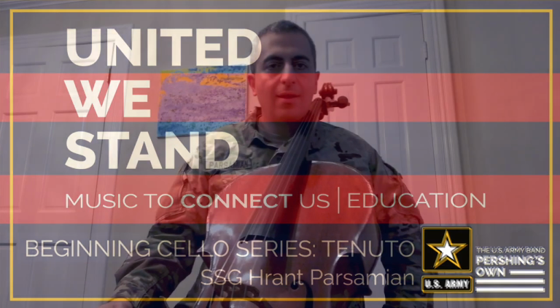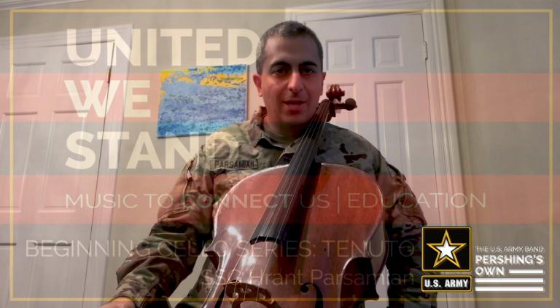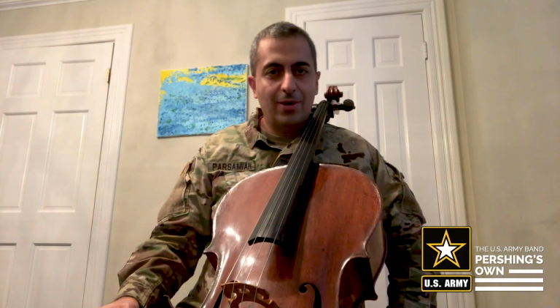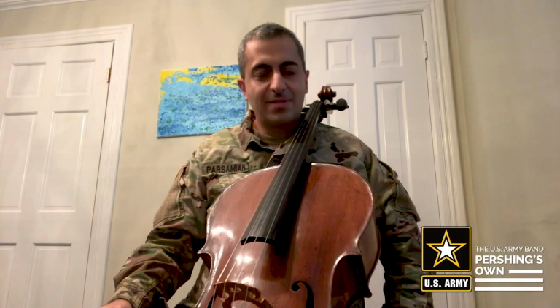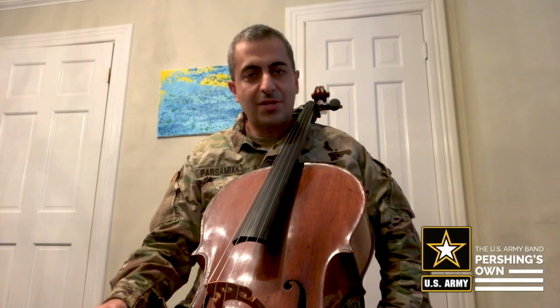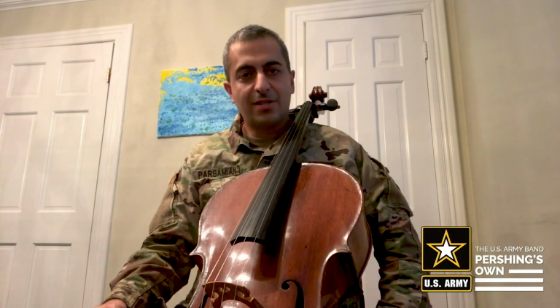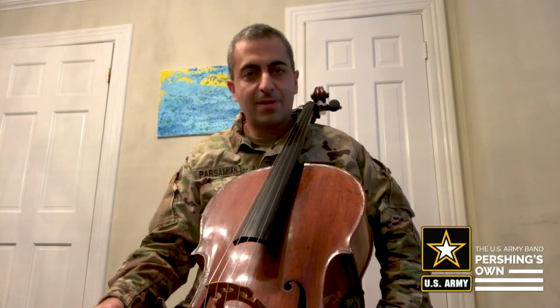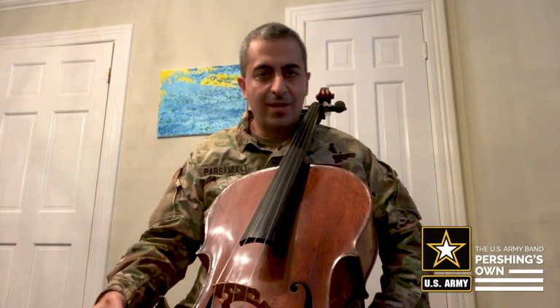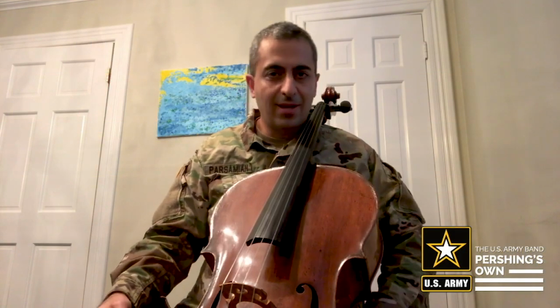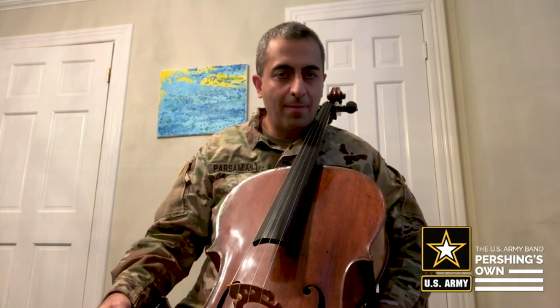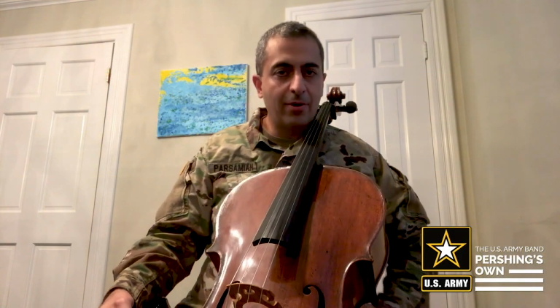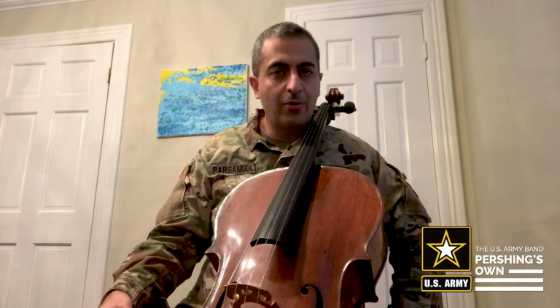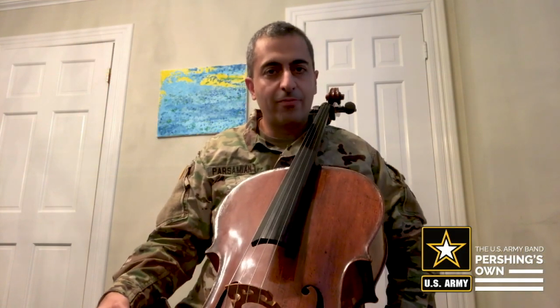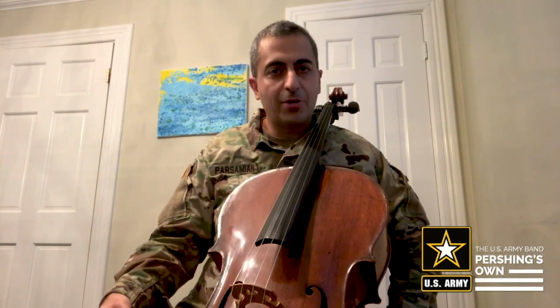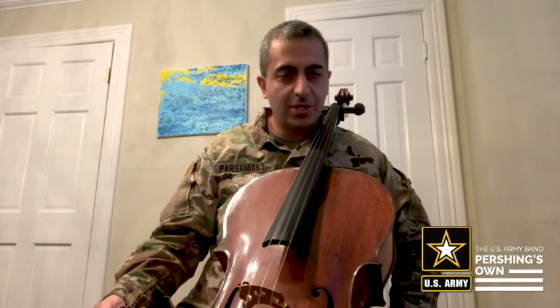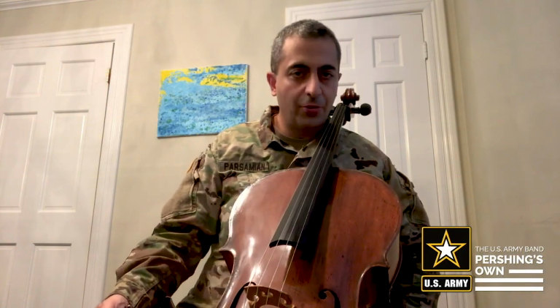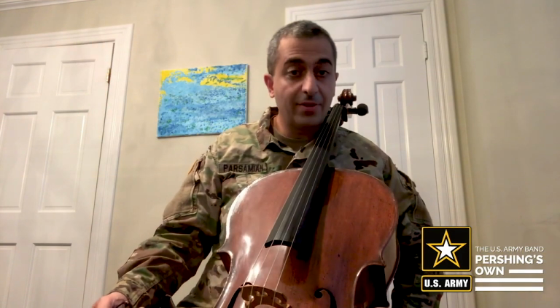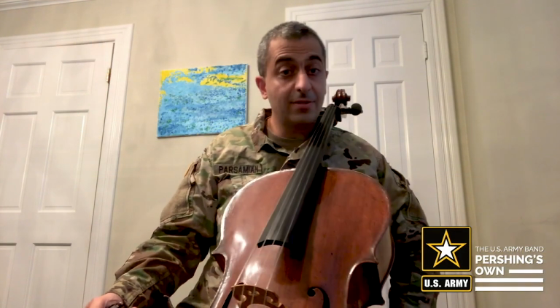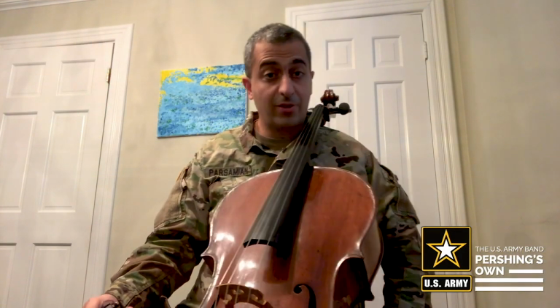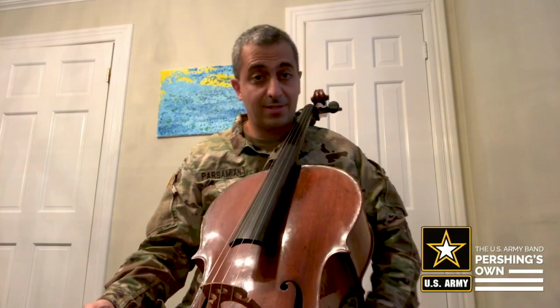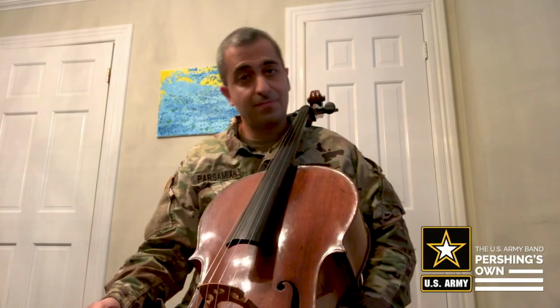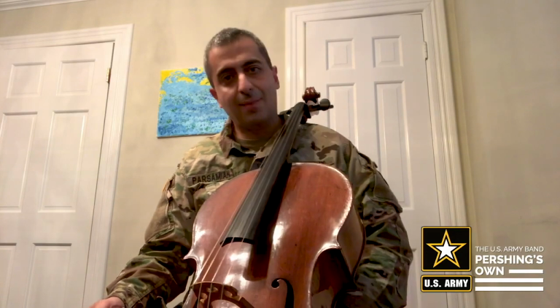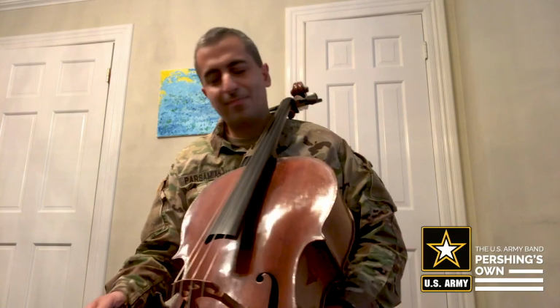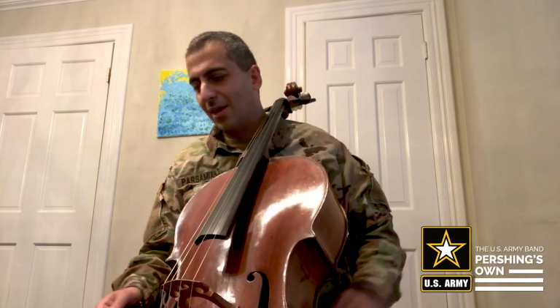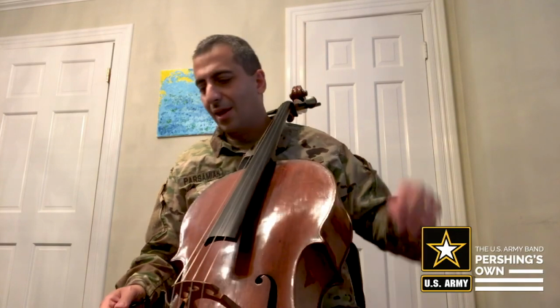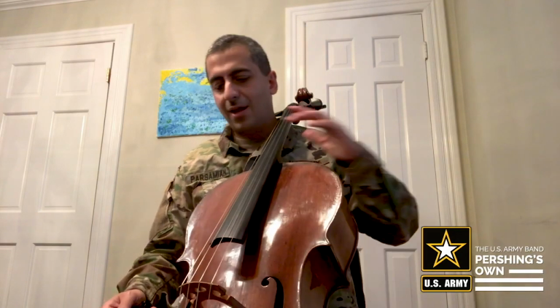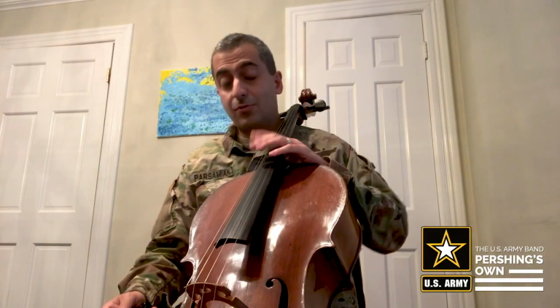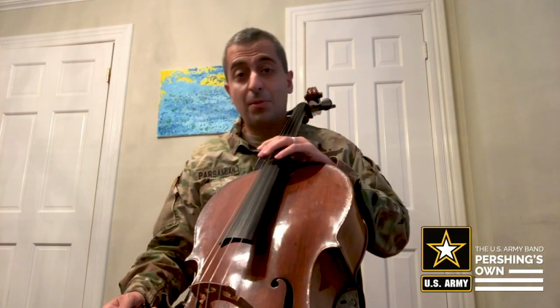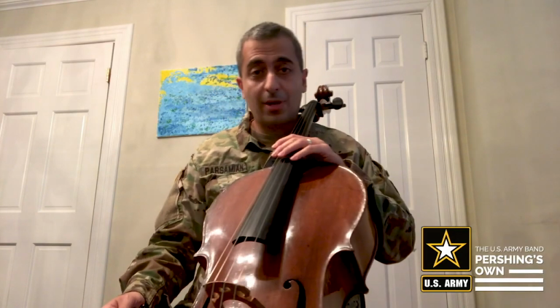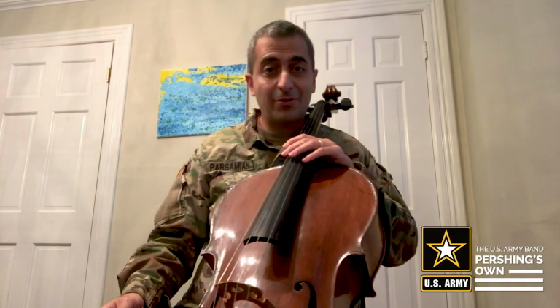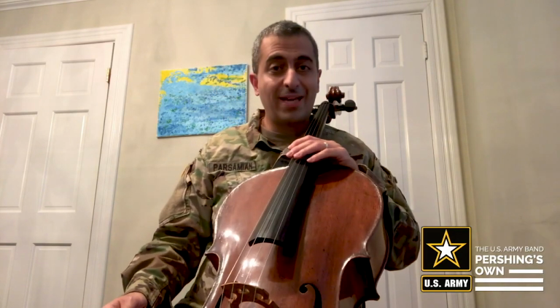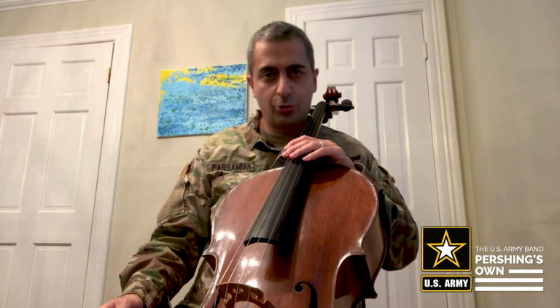Hello, I'm Staff Sergeant Han Parsamian and I'm a member of Pershing's Own, the strings element. Today I'll be talking about Tenuto.